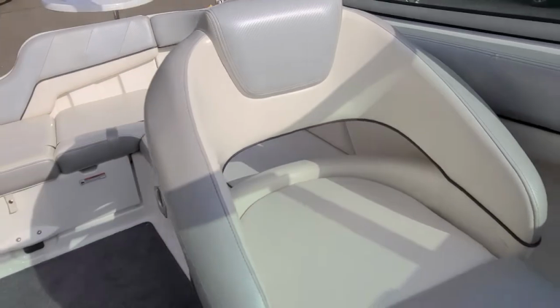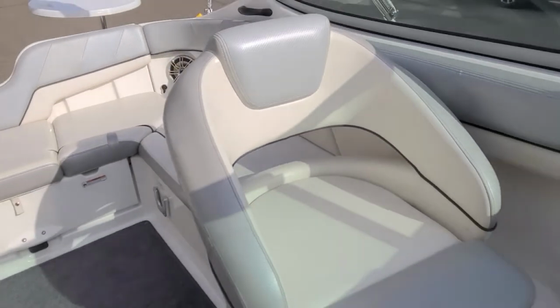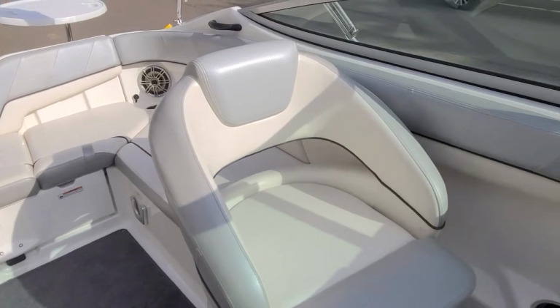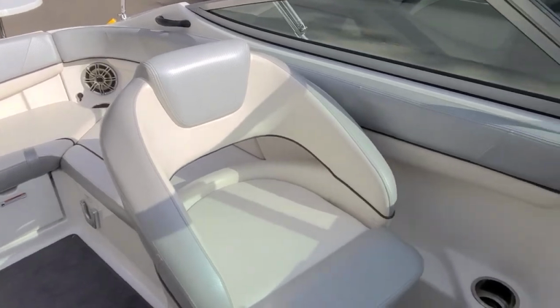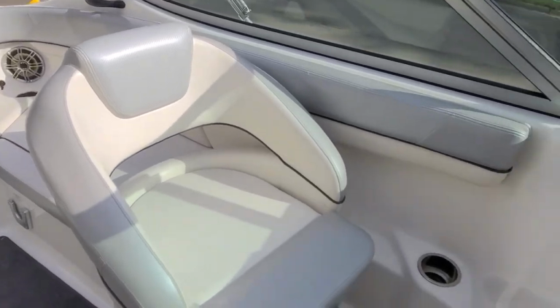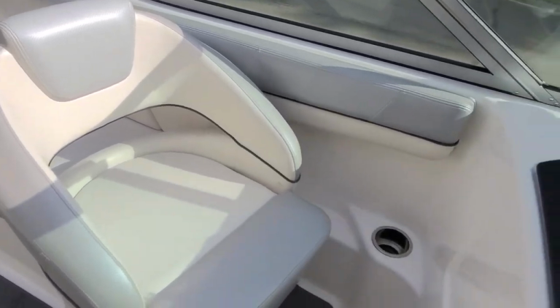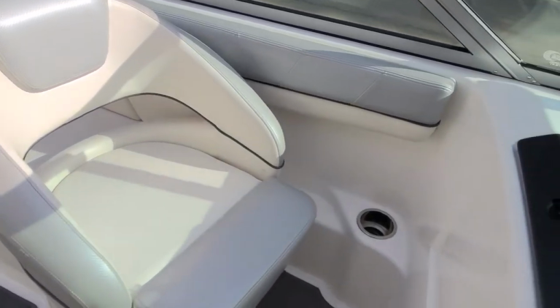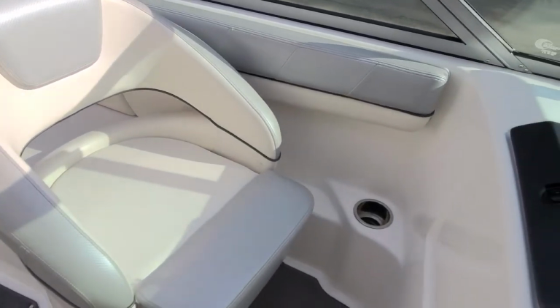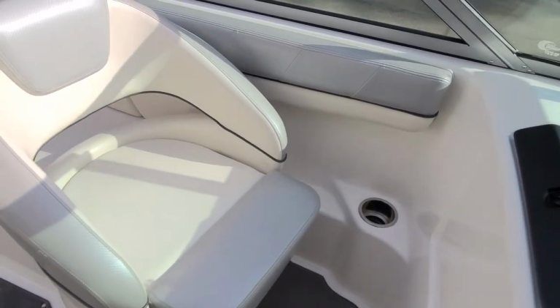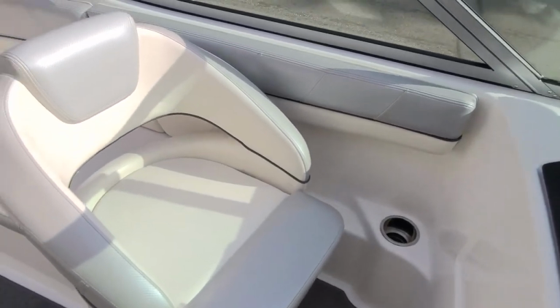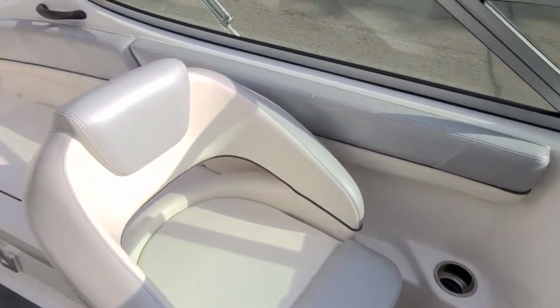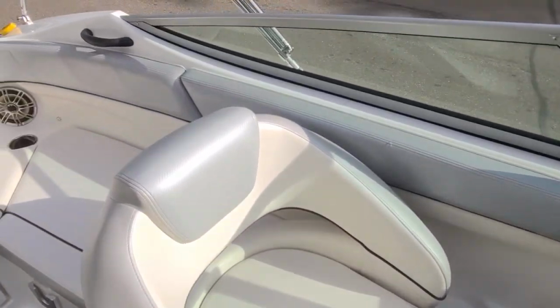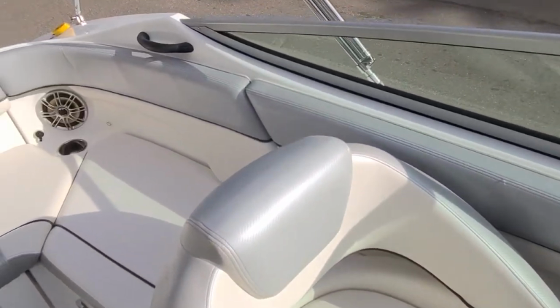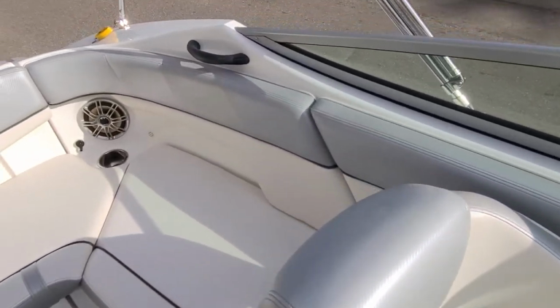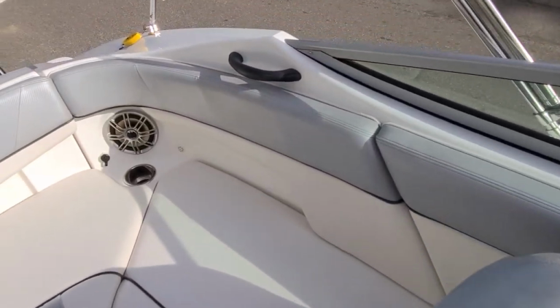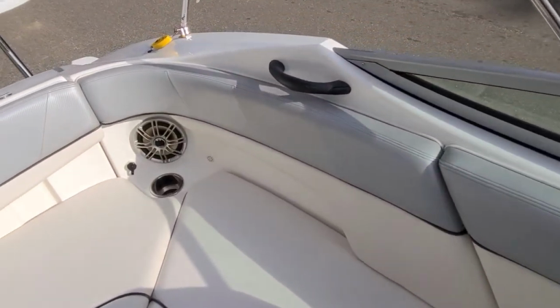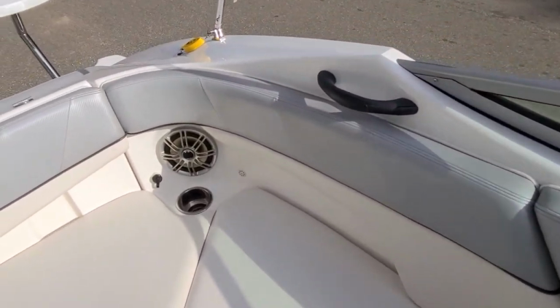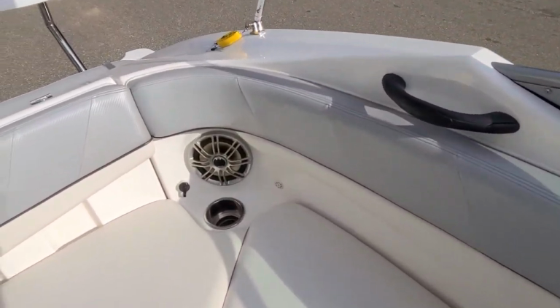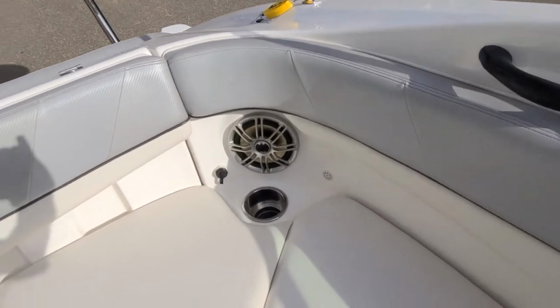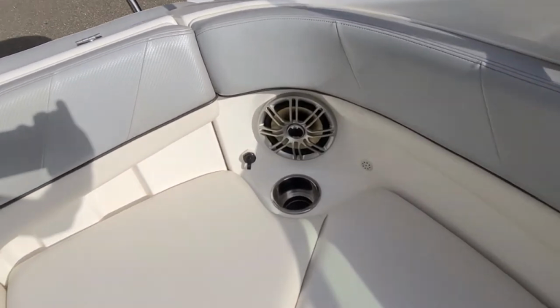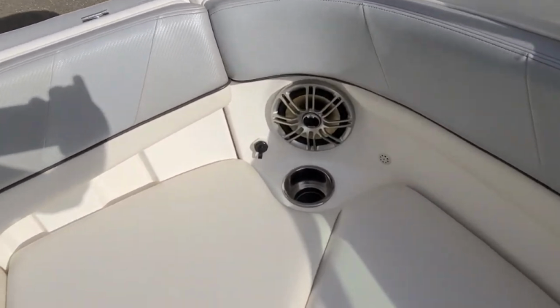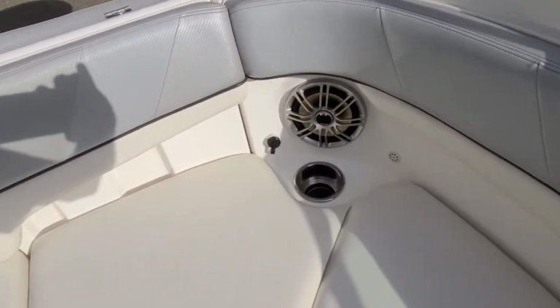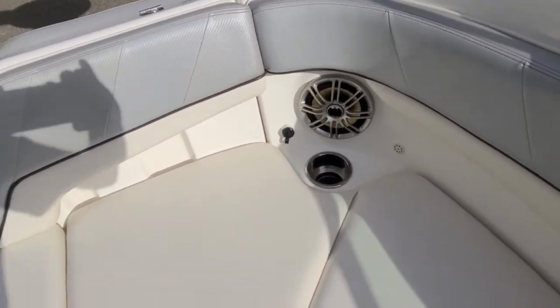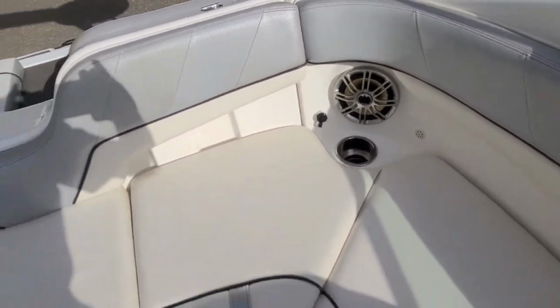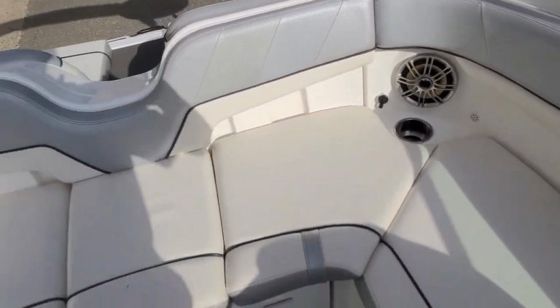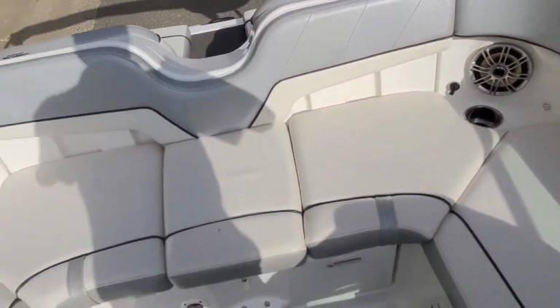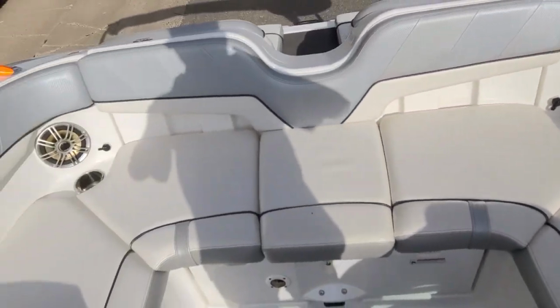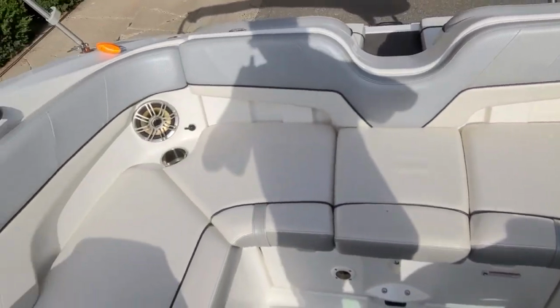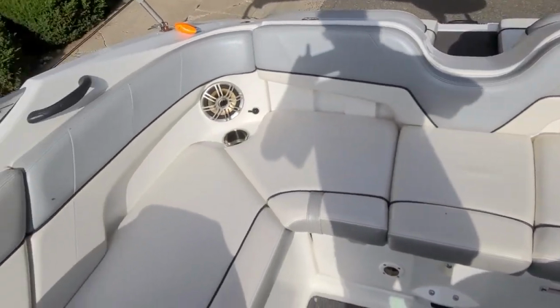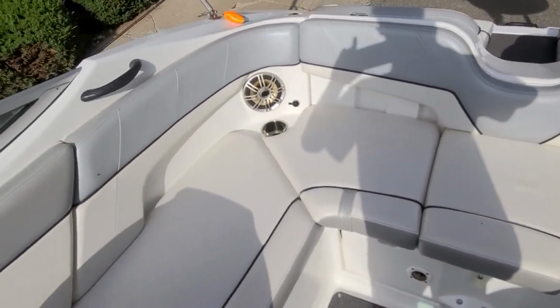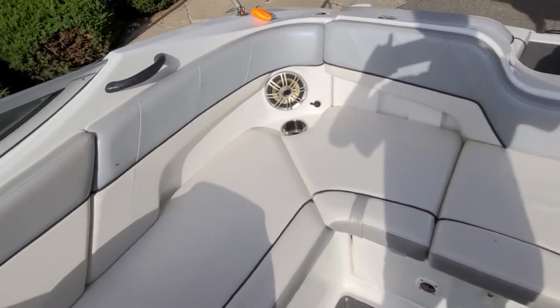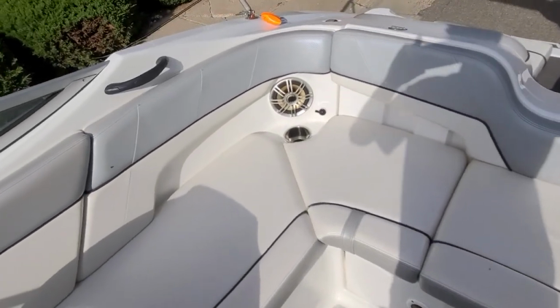It lets some nice airflow through. Cup holders, all stainless steel. I like the little grab handles, cup holders, speakers — just a good-looking overall setup.